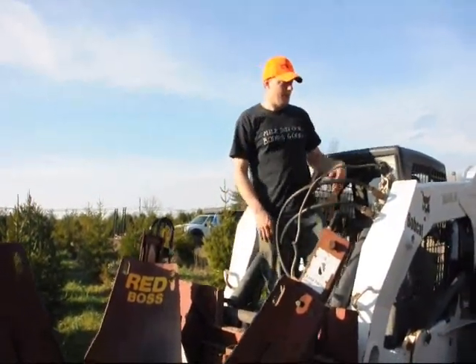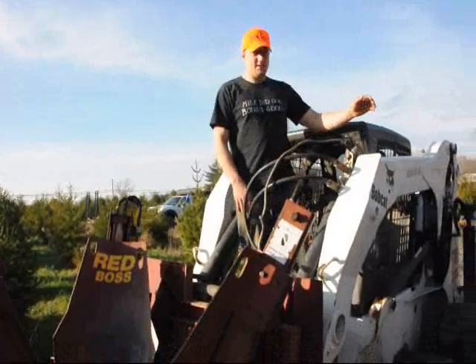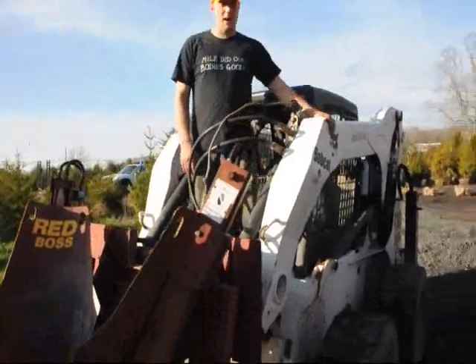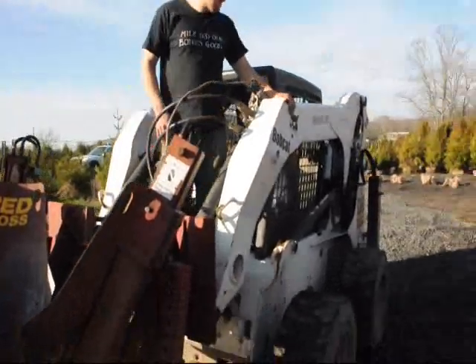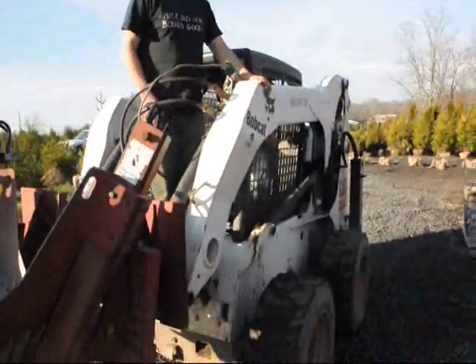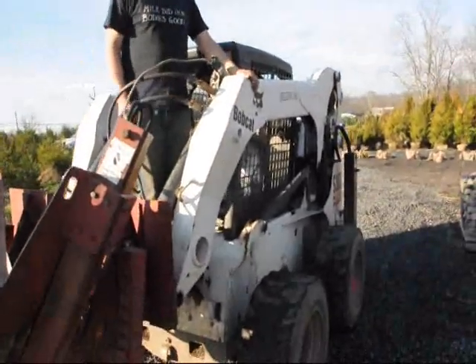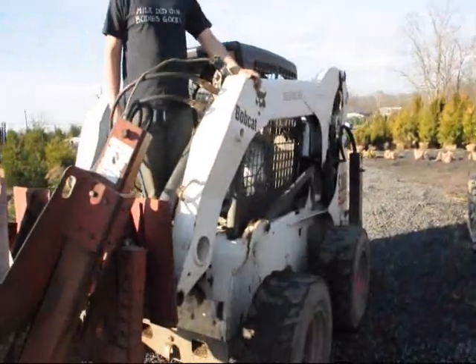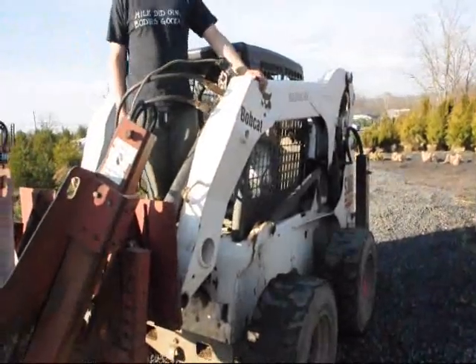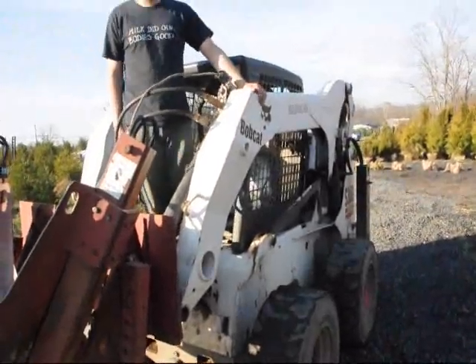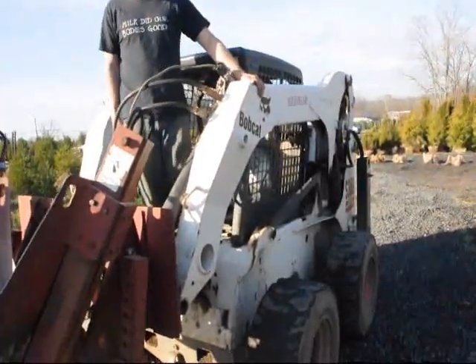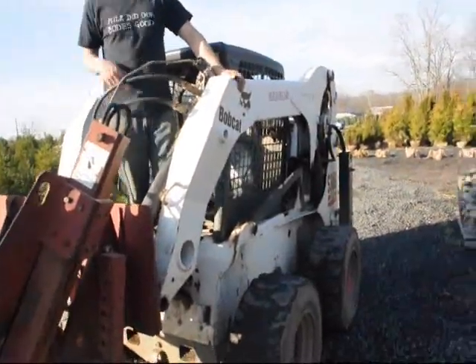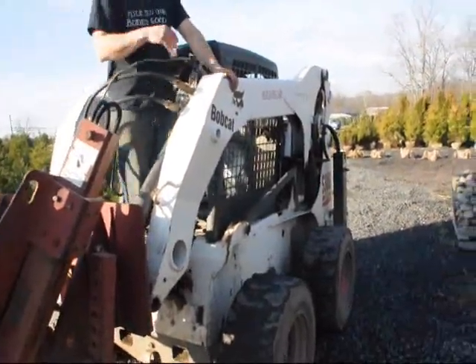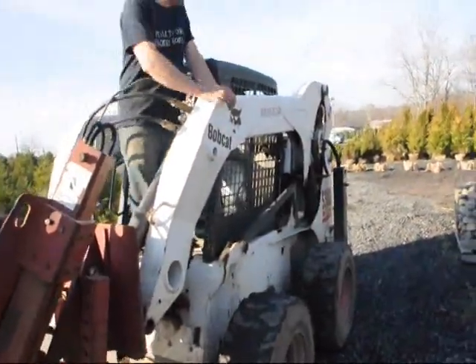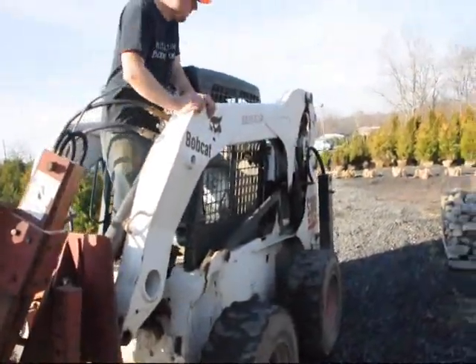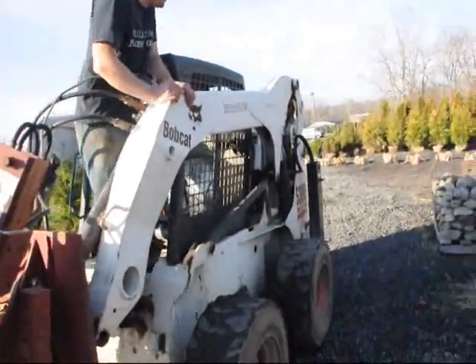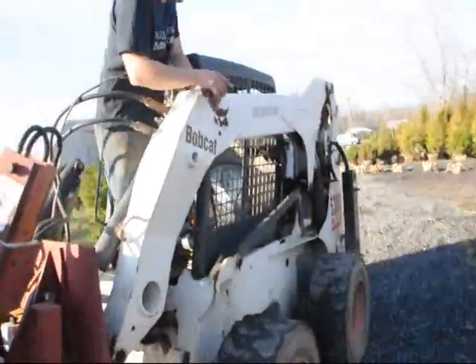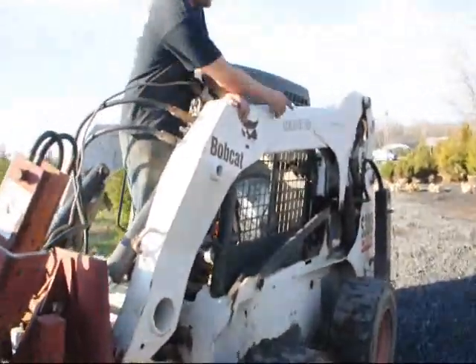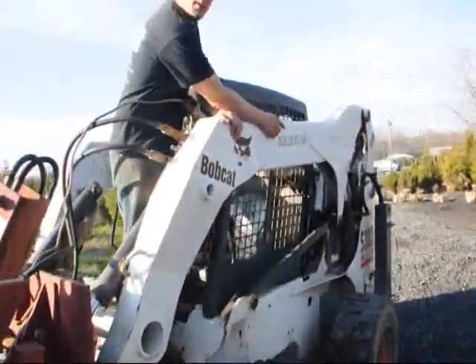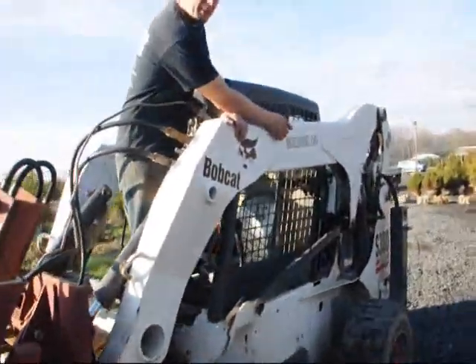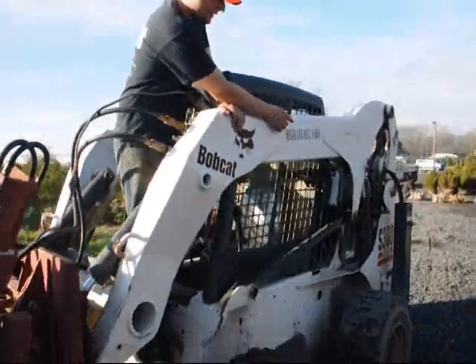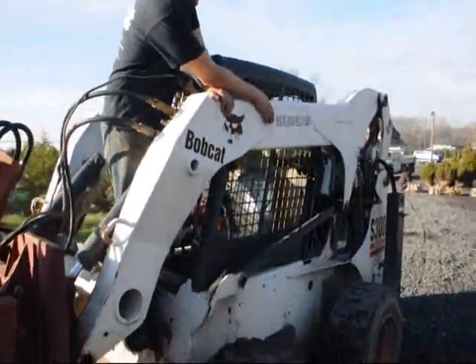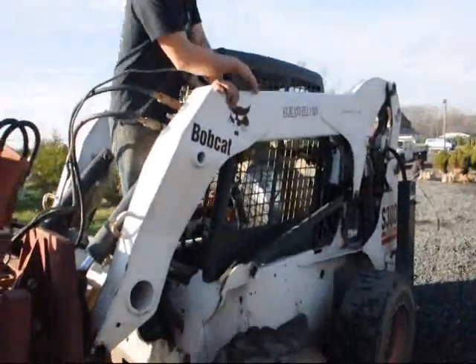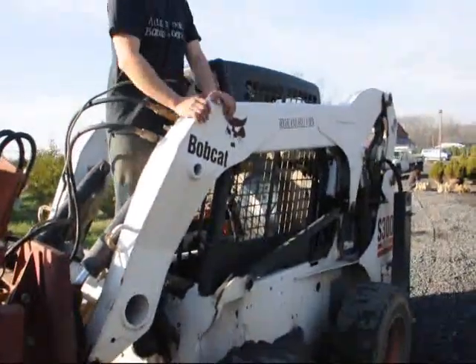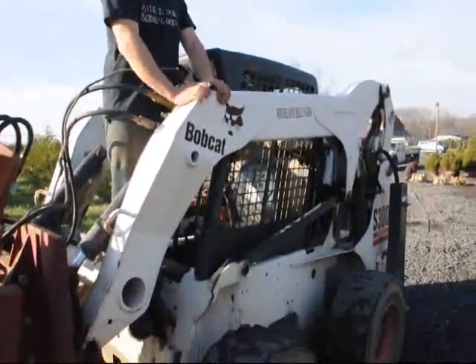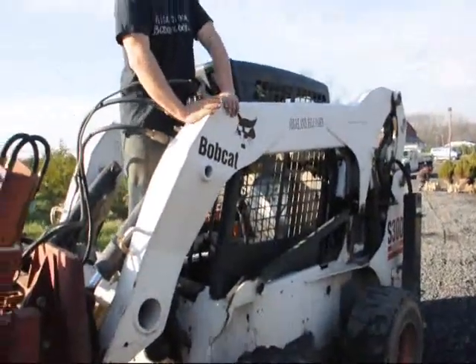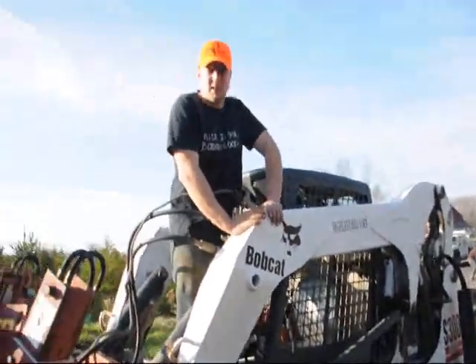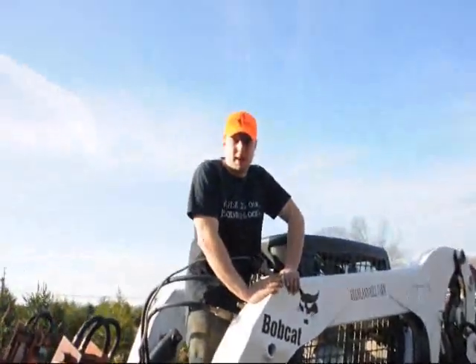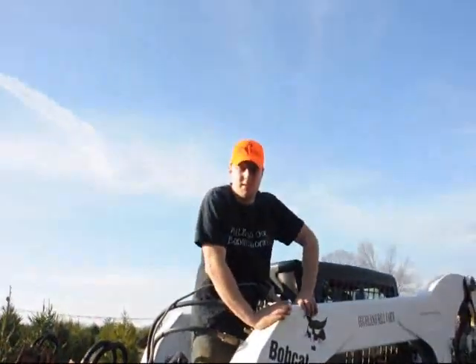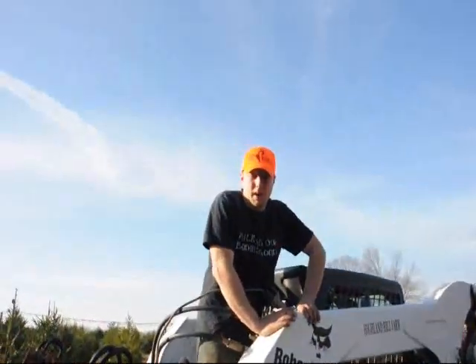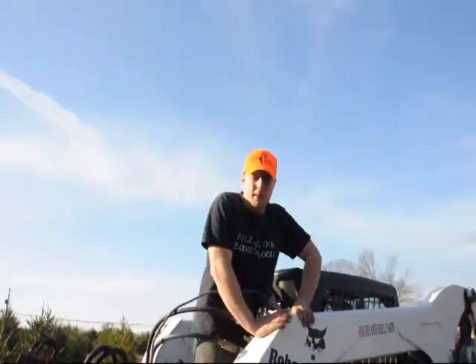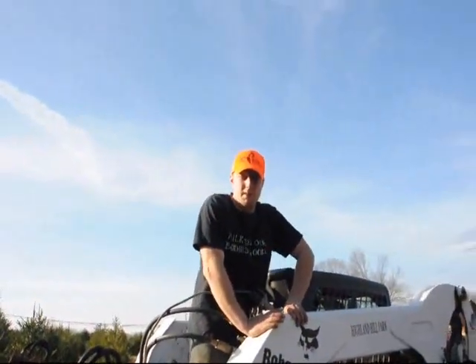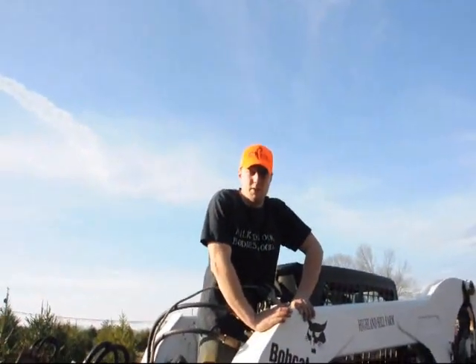This is the bobcat — the S300. It's got stabilizers mounted on the back and it helps us stabilize the bobcat when we dig the tree.